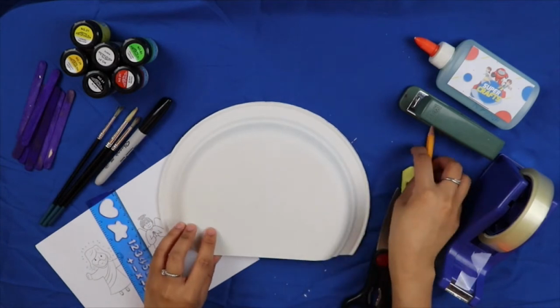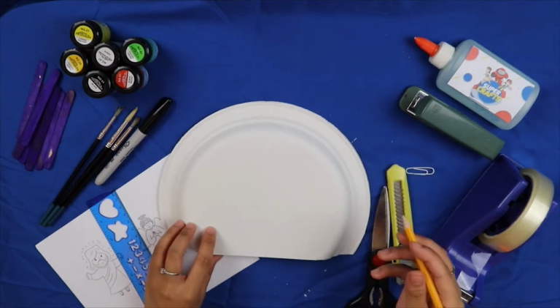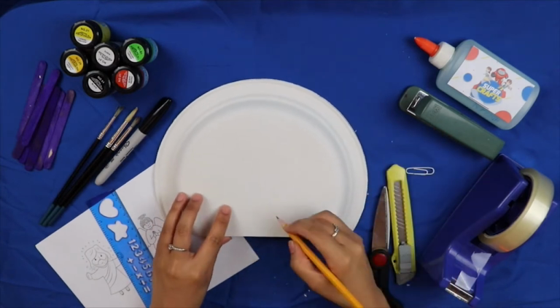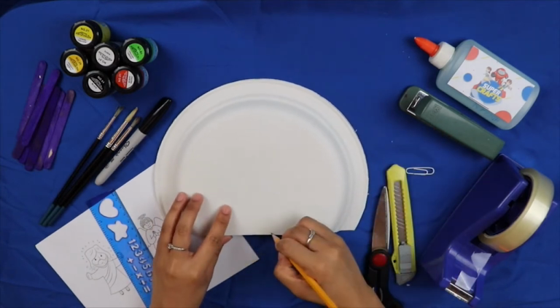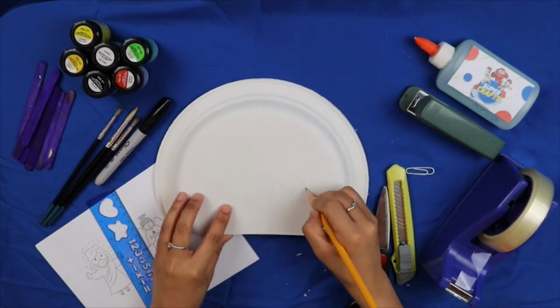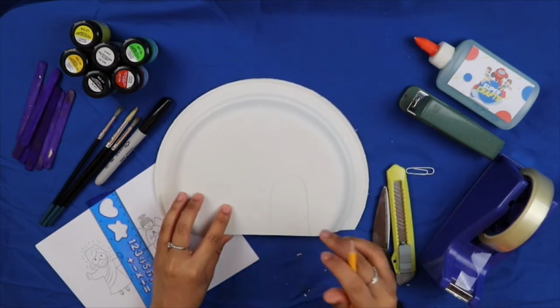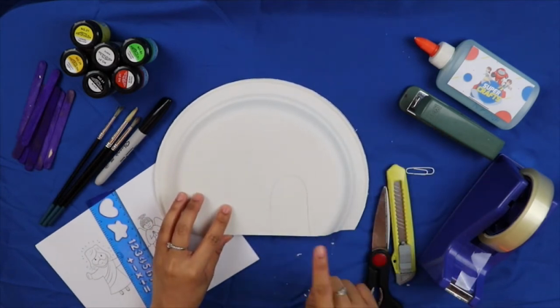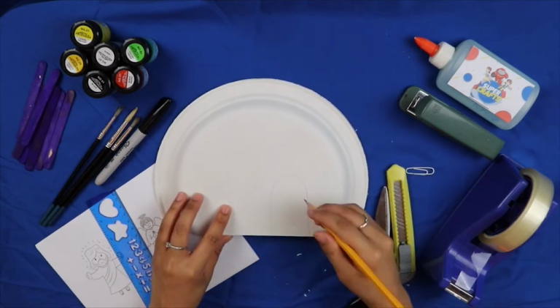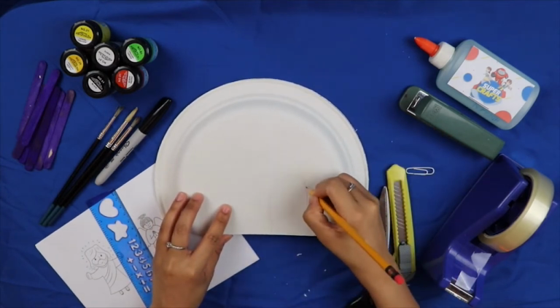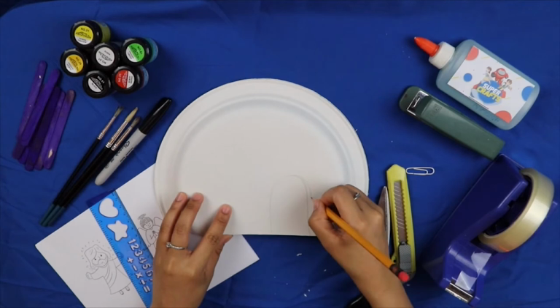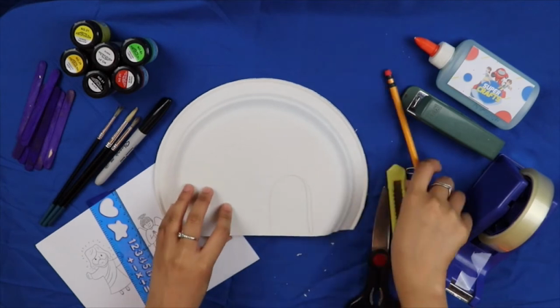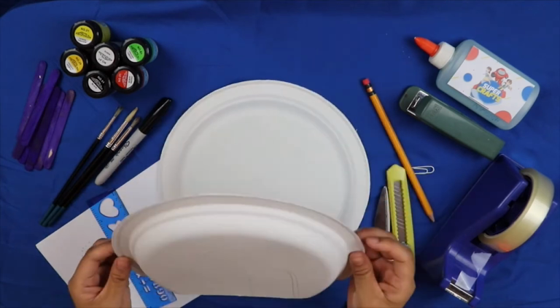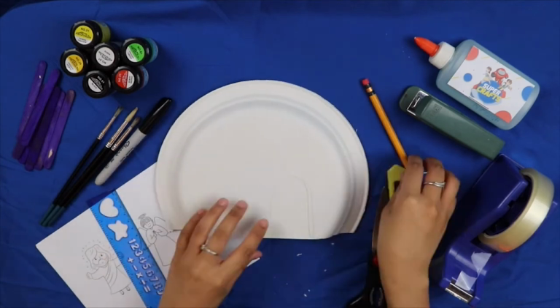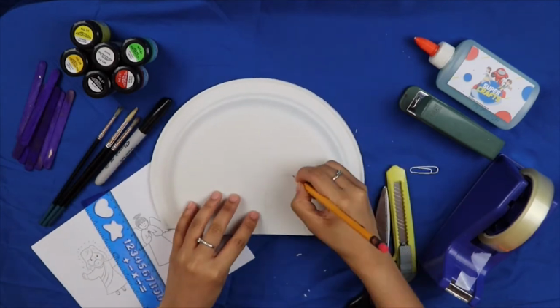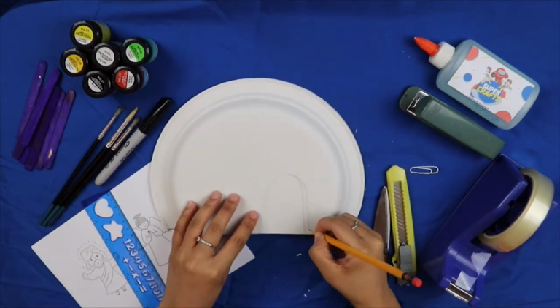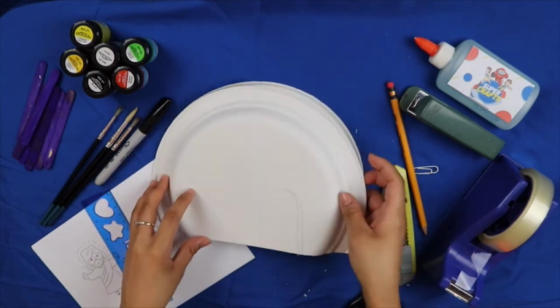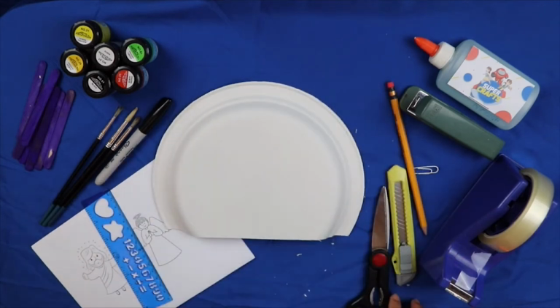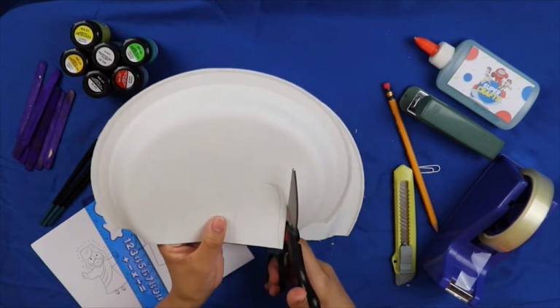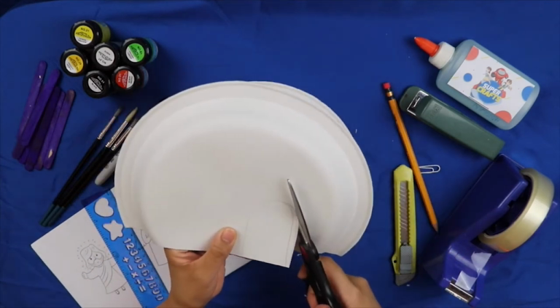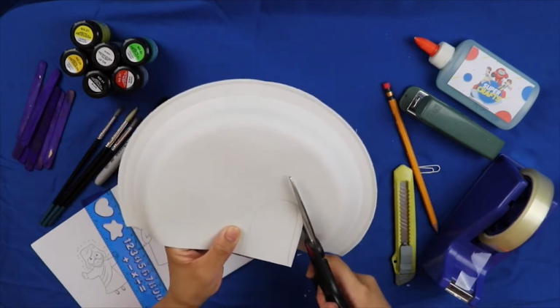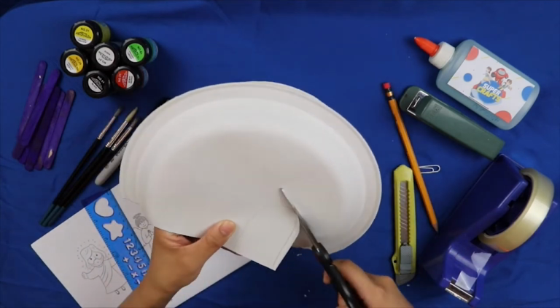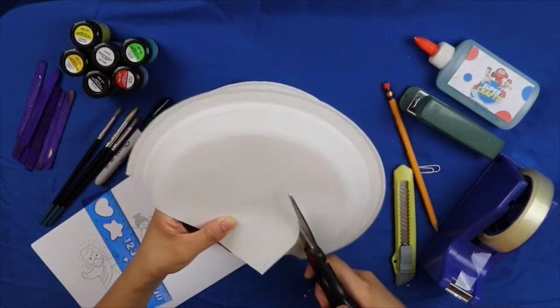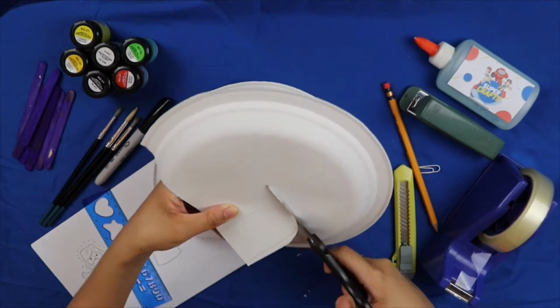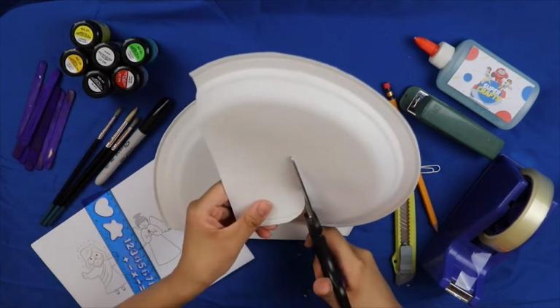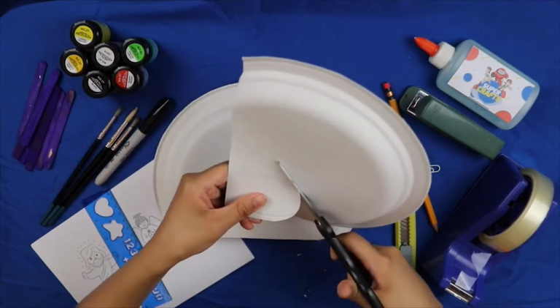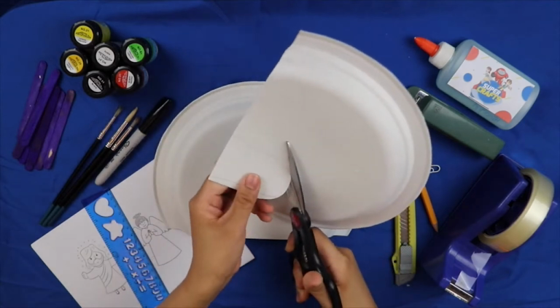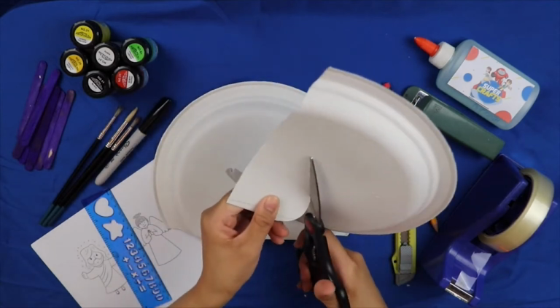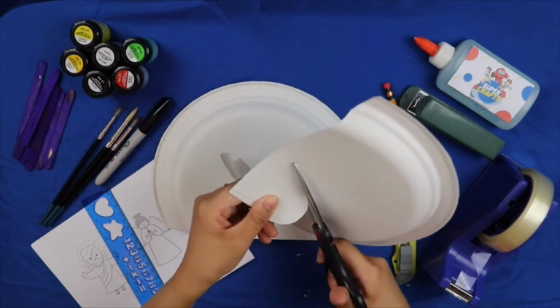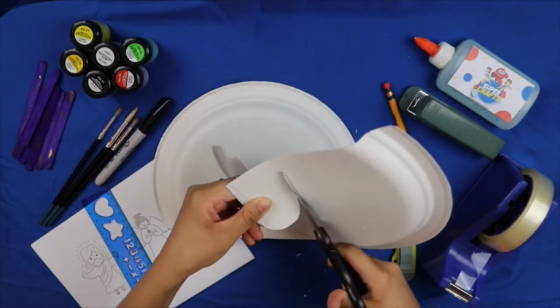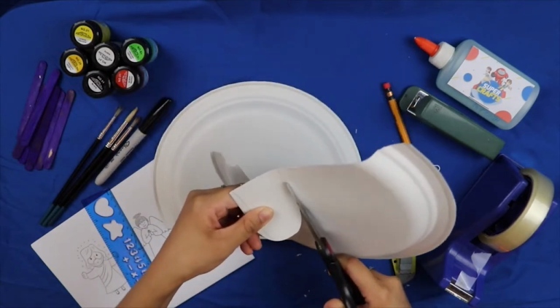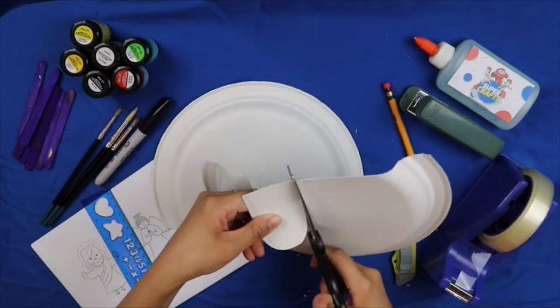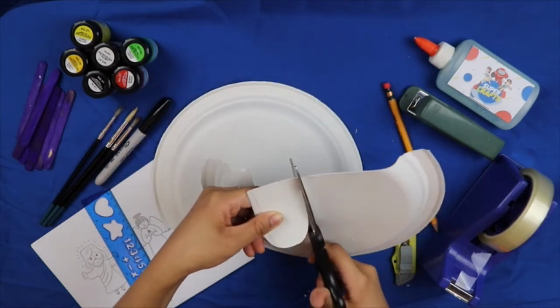Kunin ang isang paper plate at mag-drawing ng baliktad na letter U sa gilid nito. (Take one paper plate and draw an inverted letter U on its edge.) Gupitin para magkaroon ng butas ang ating cave. (Cut it out to create the opening of our cave.)